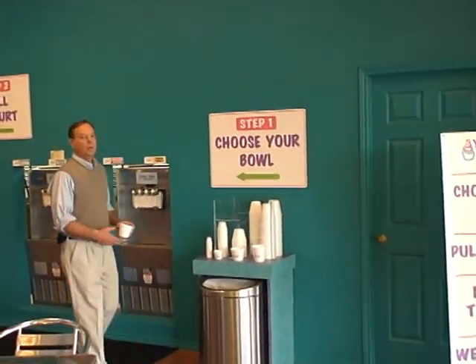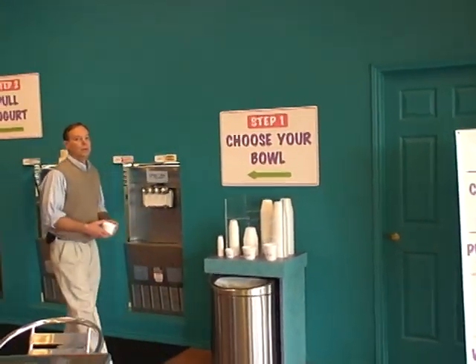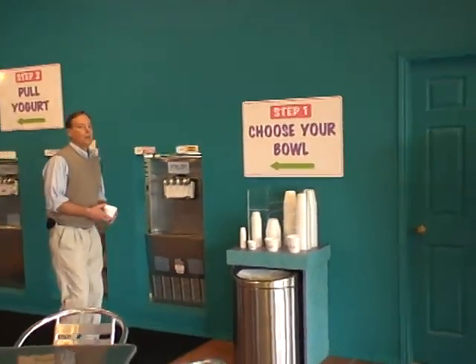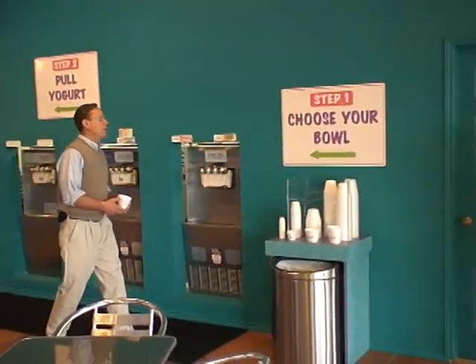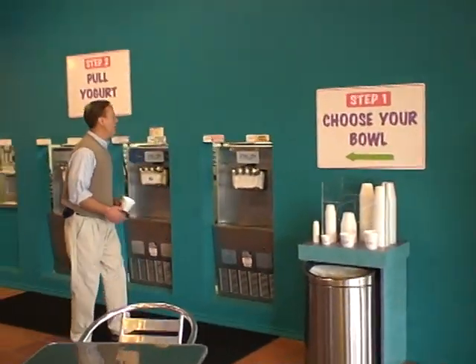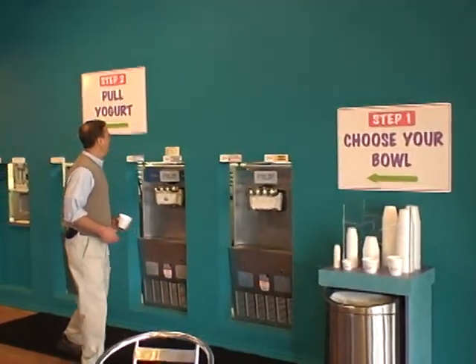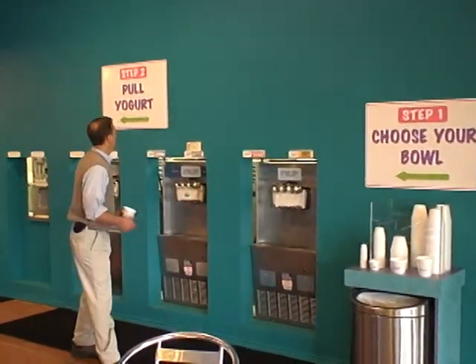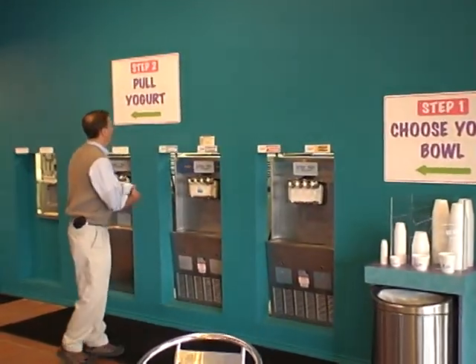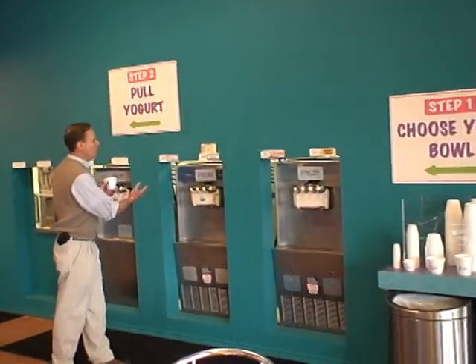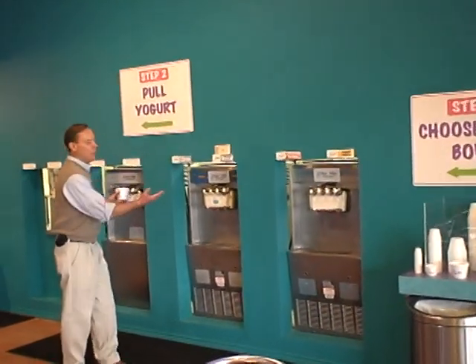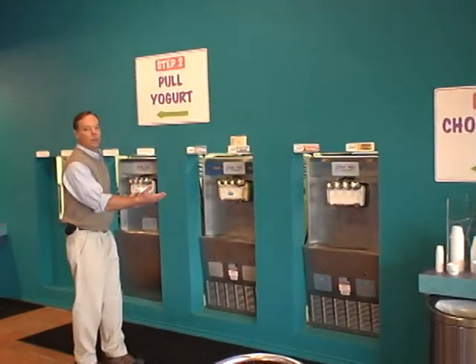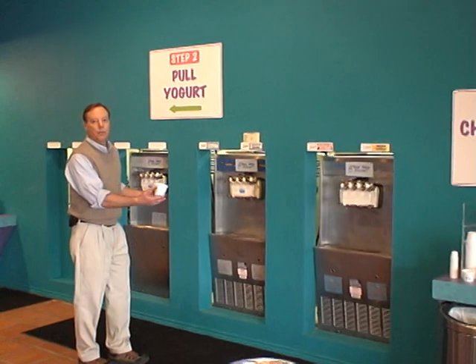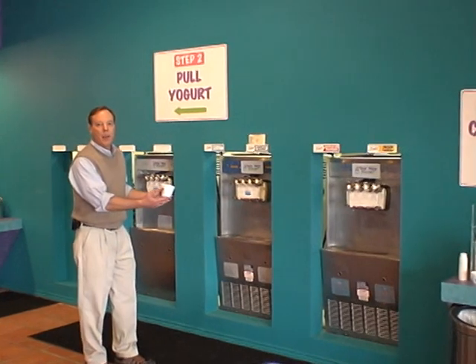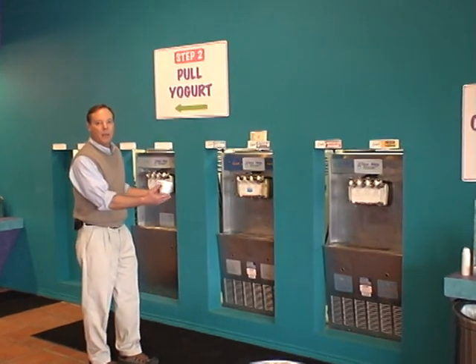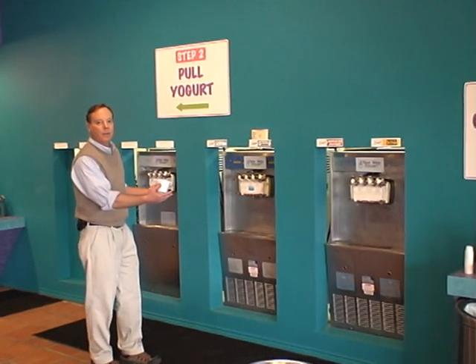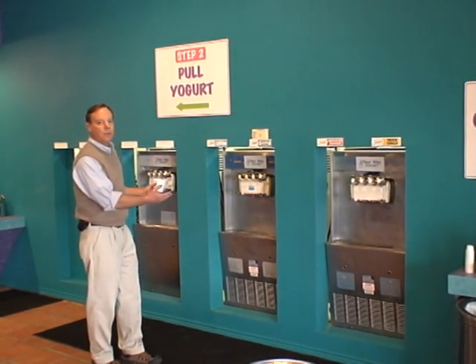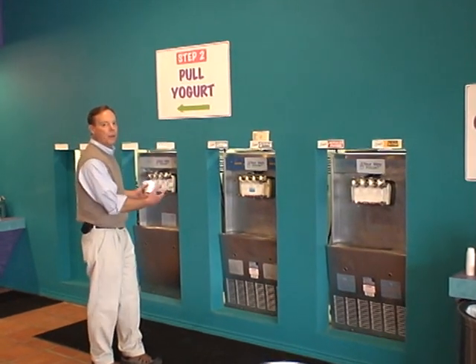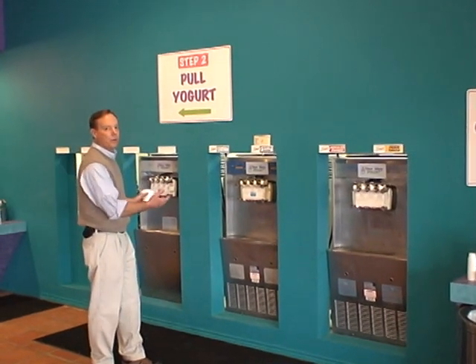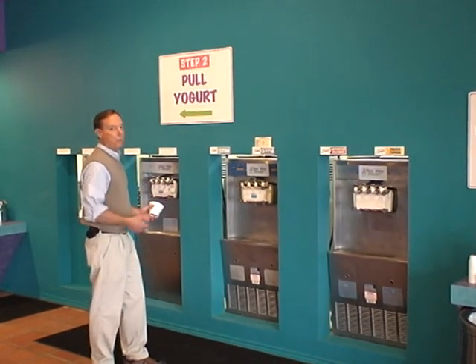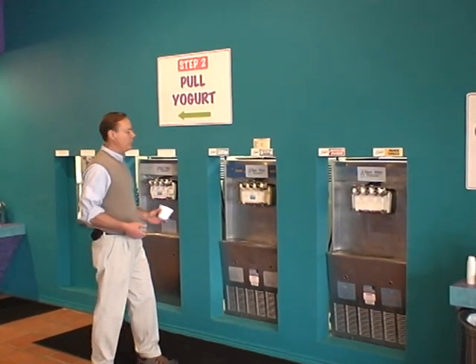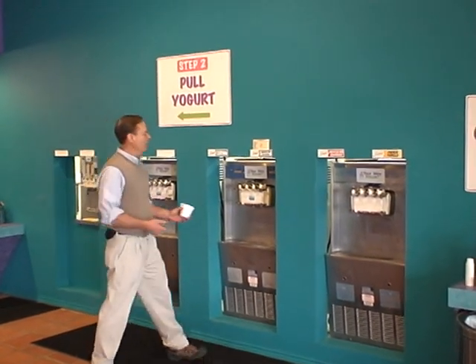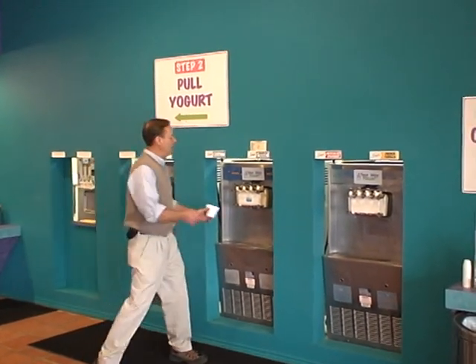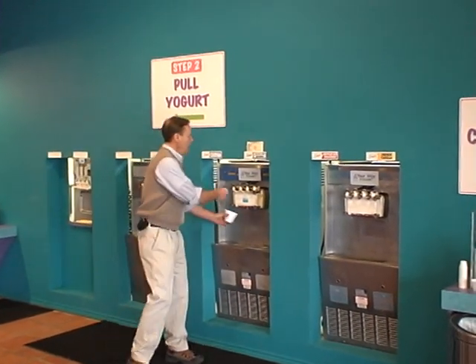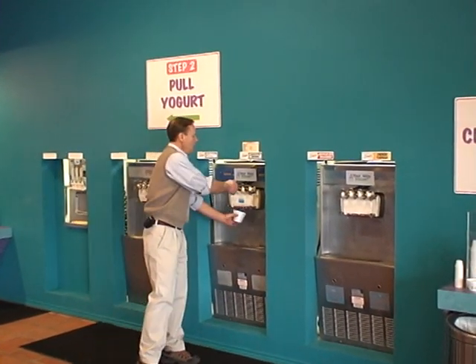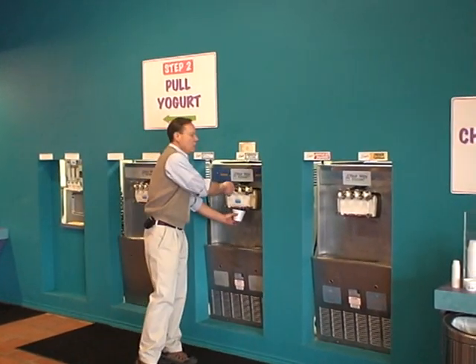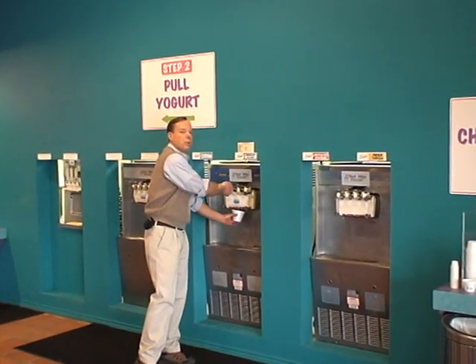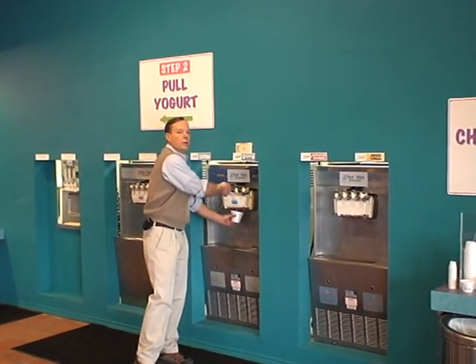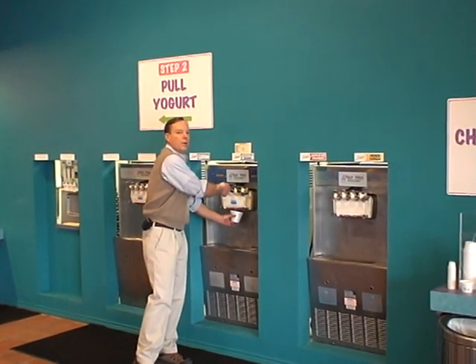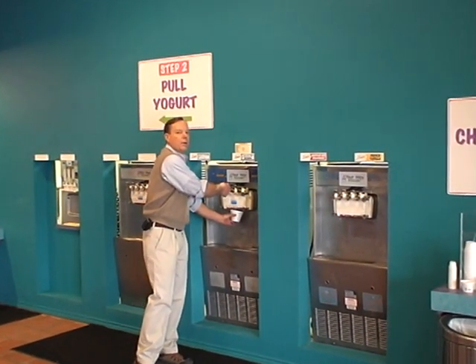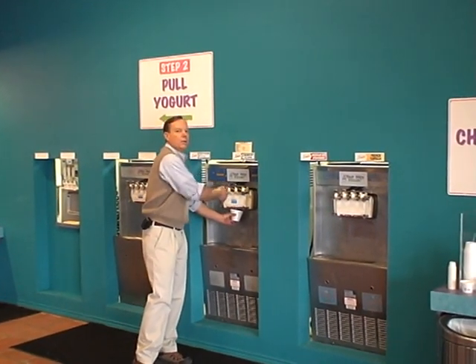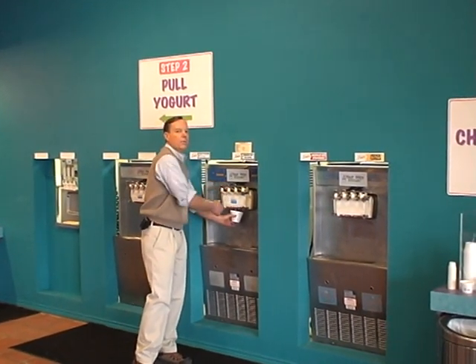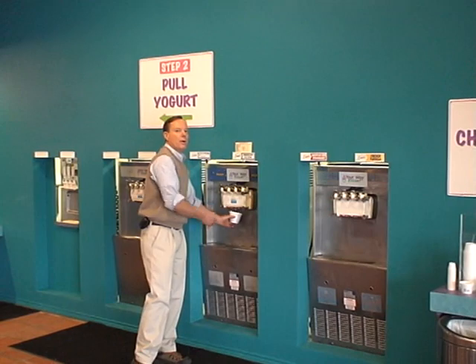Two: you come over to the yogurt machines, where we have eight different flavors that will rotate, and you pull your yogurt into your bowl.